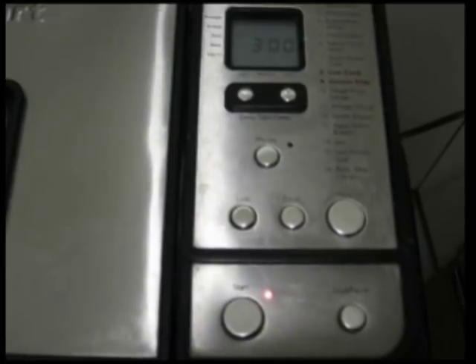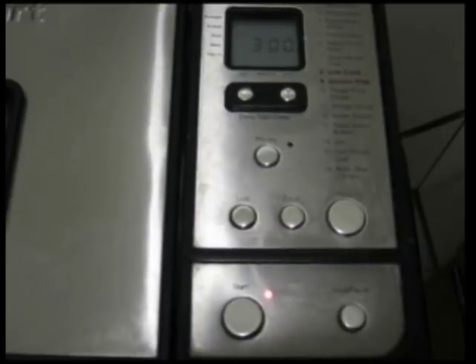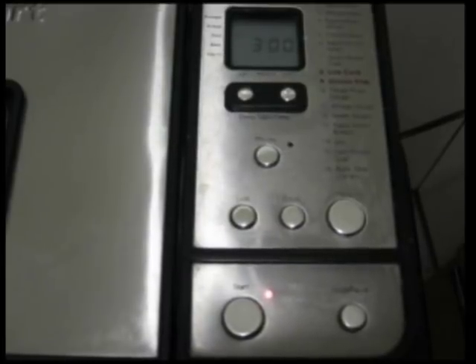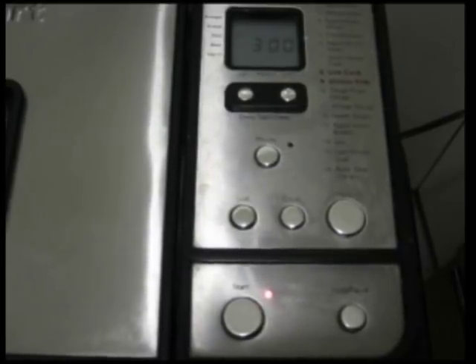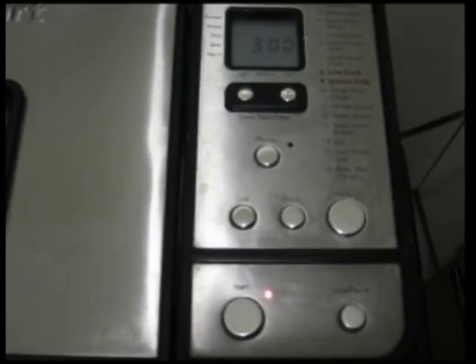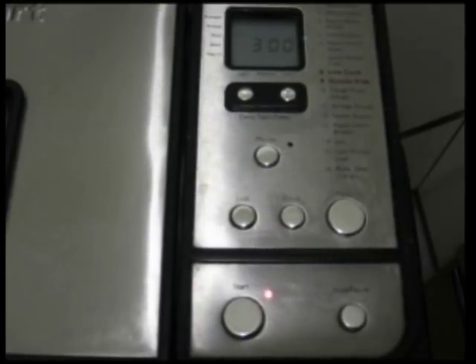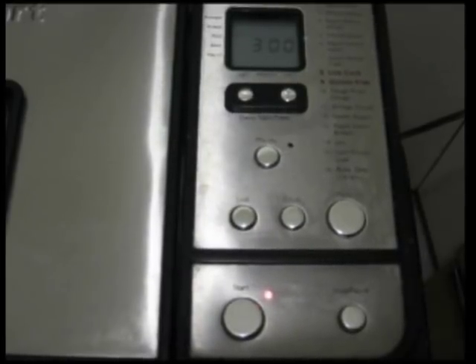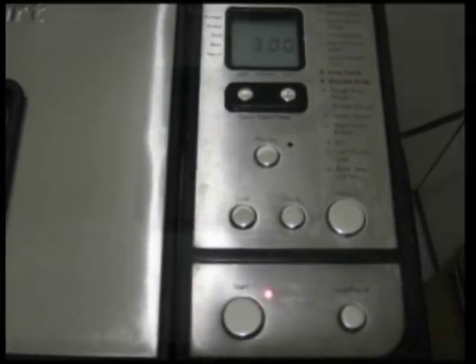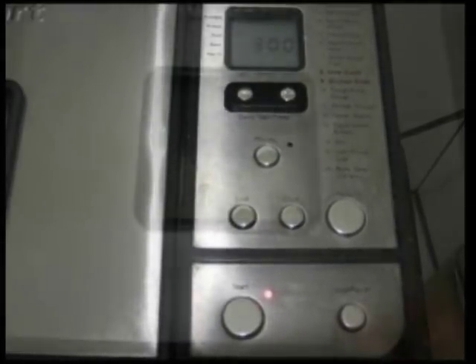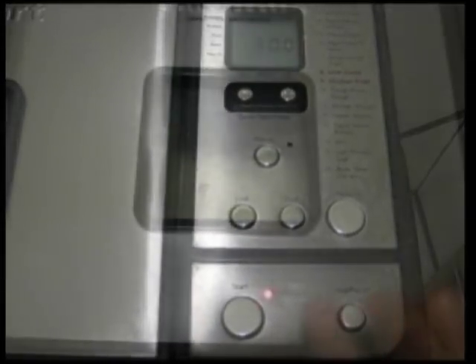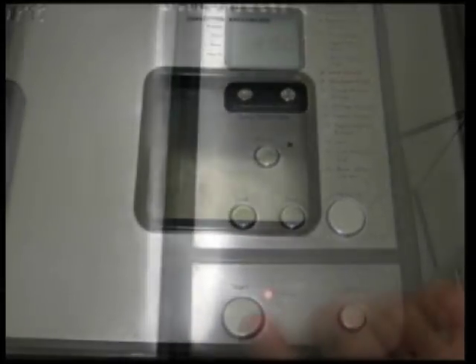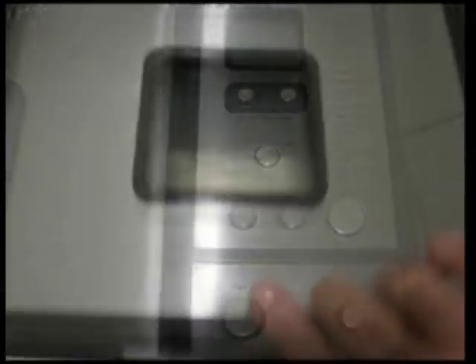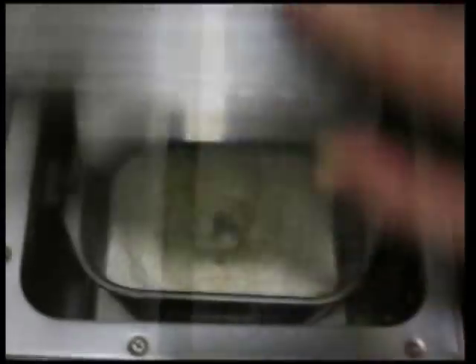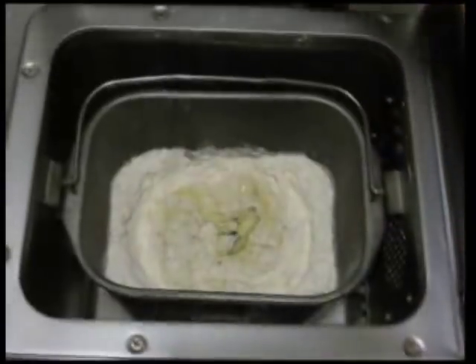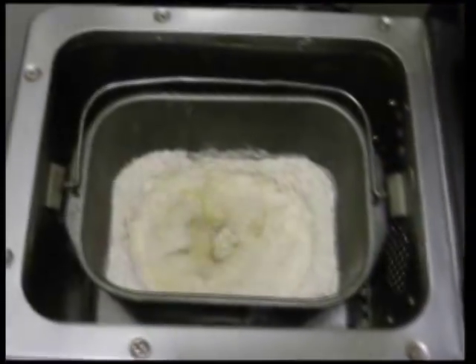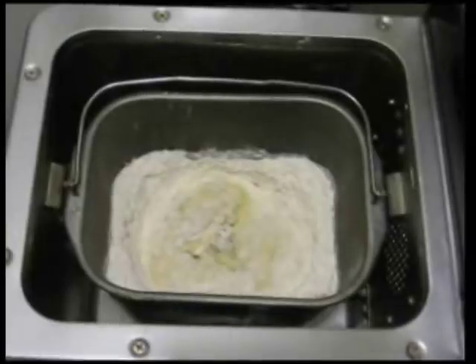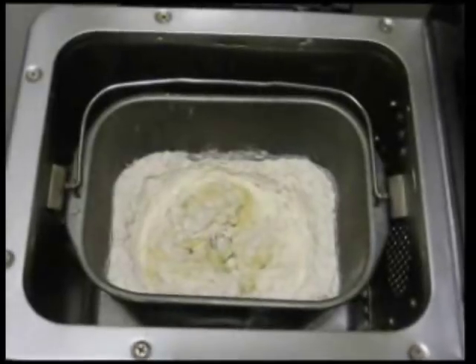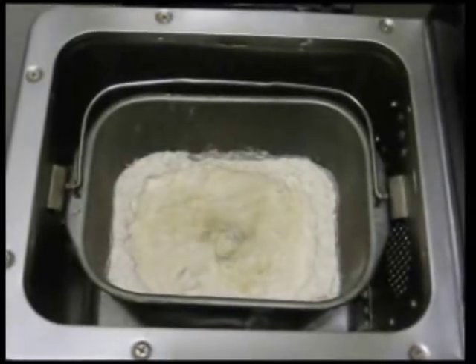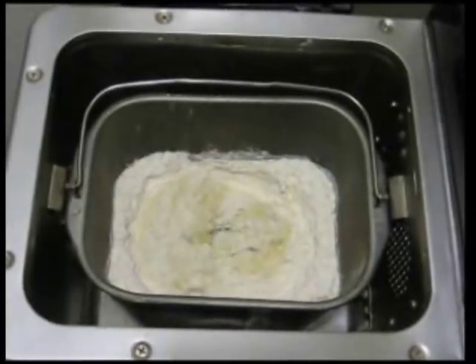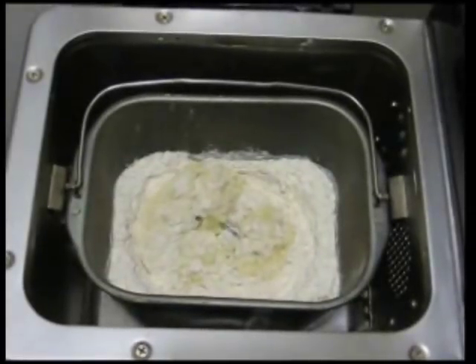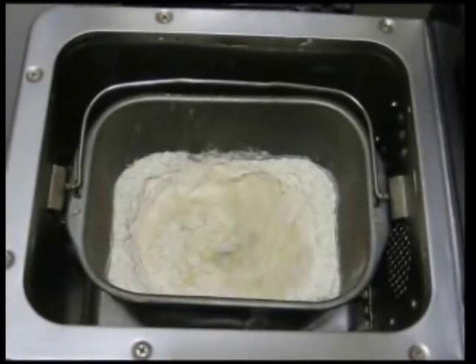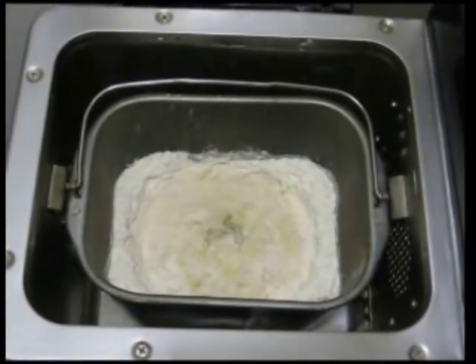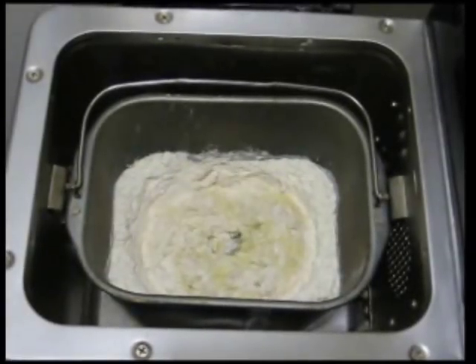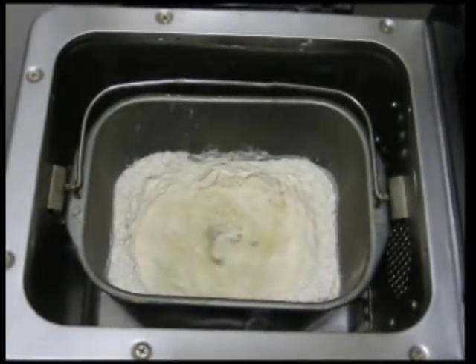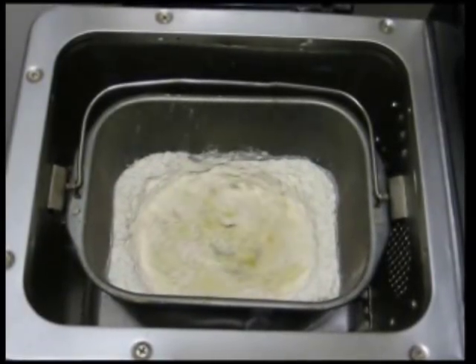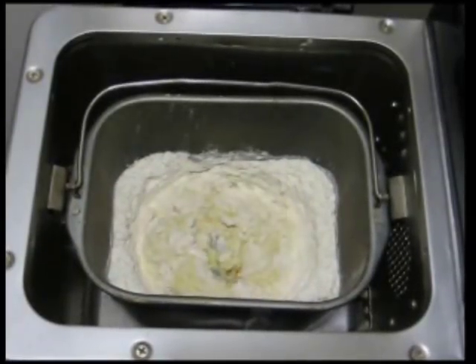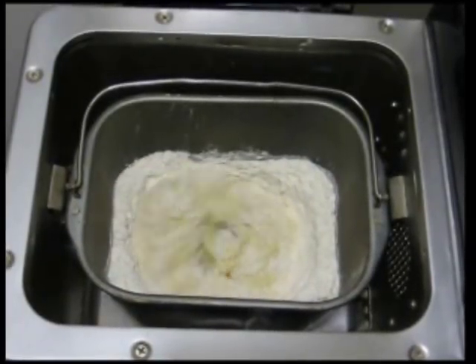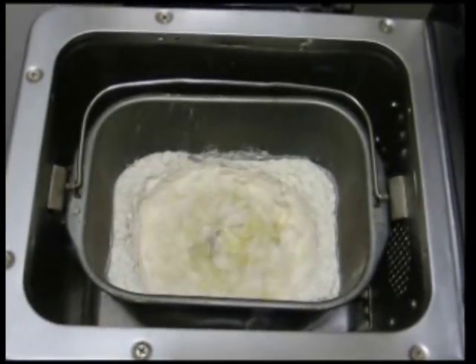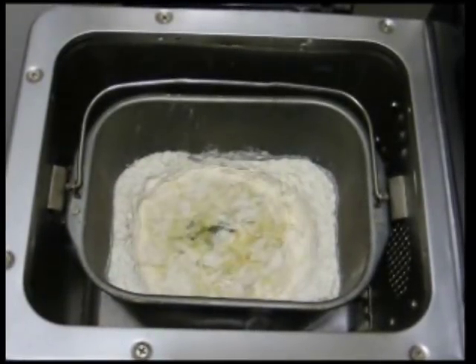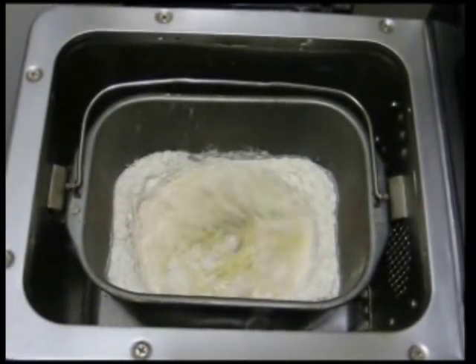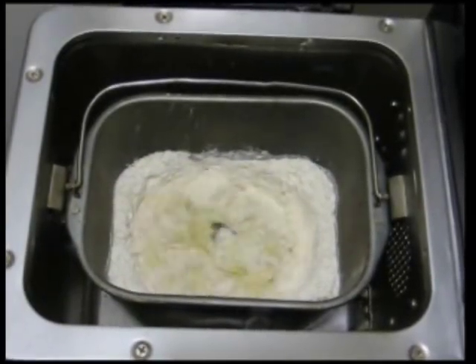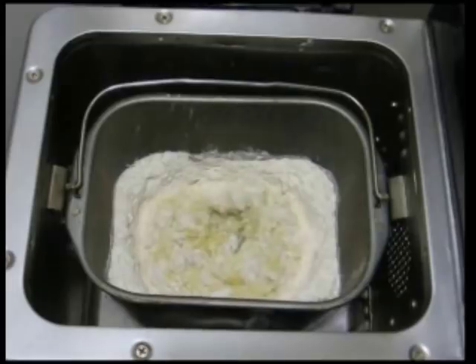If you want to have consistently good results, all ingredients should be at room temperature and measured accurately. The flour should be fluffed up before being measured.